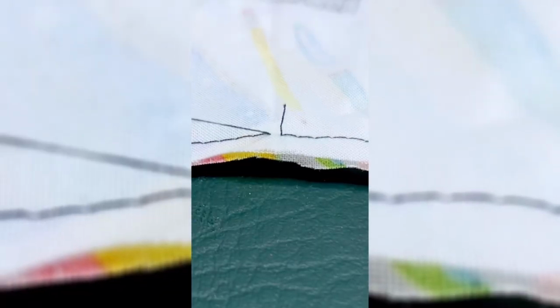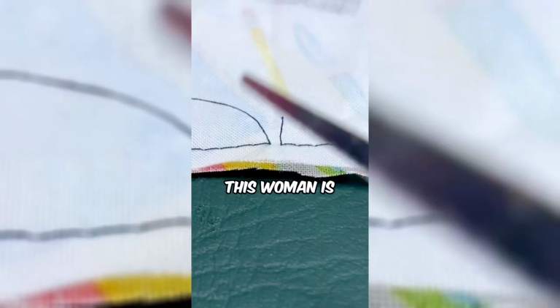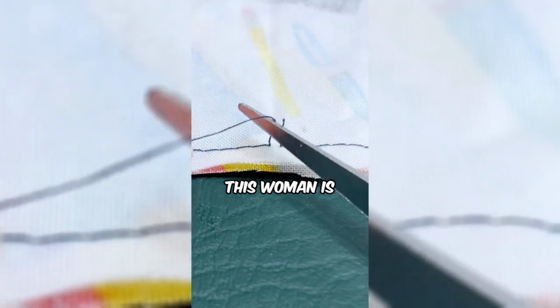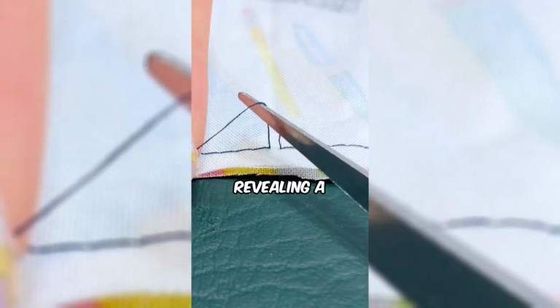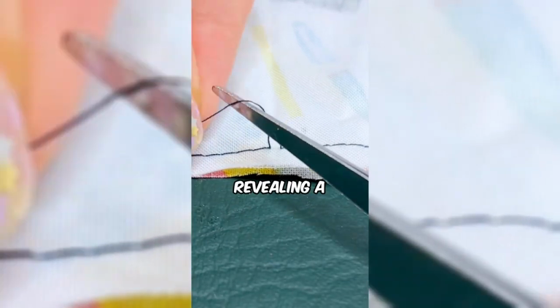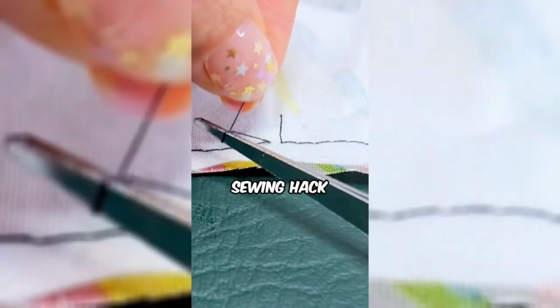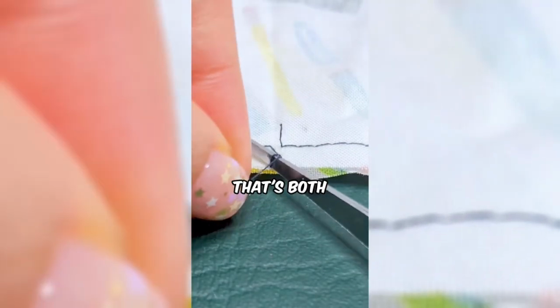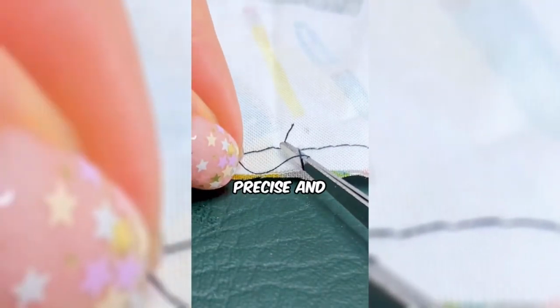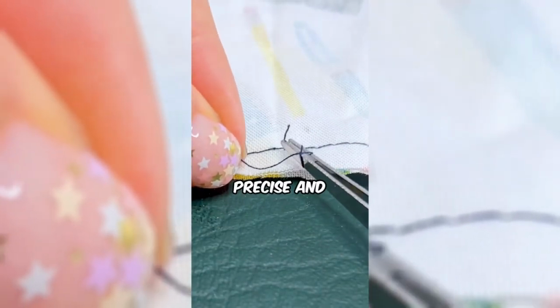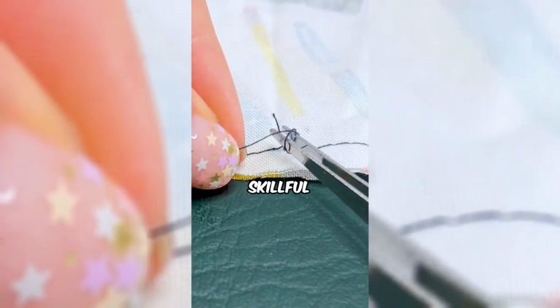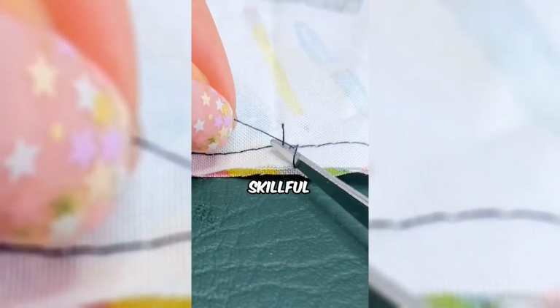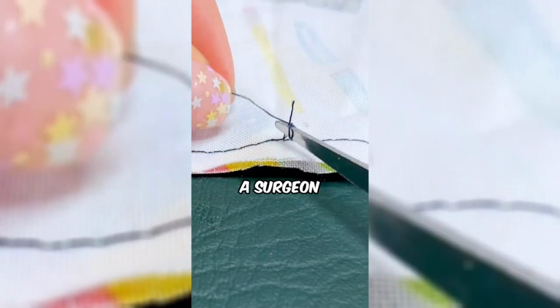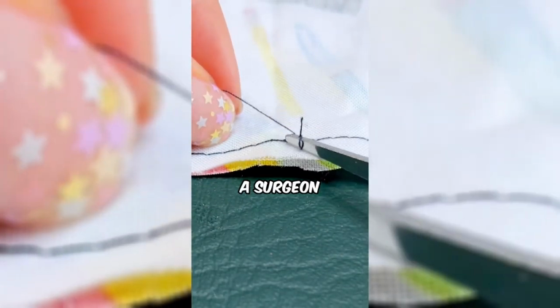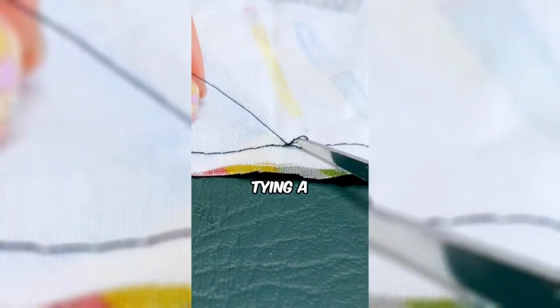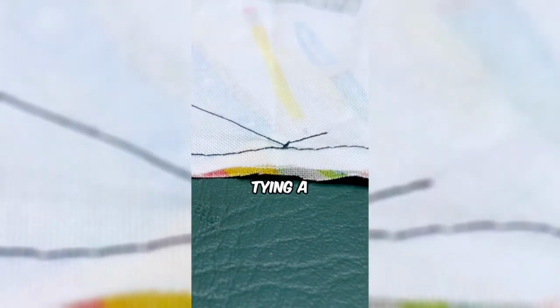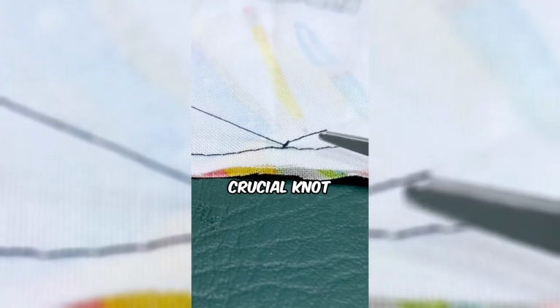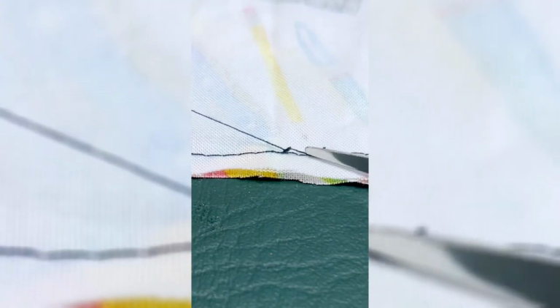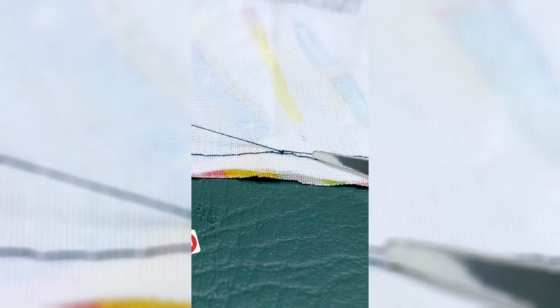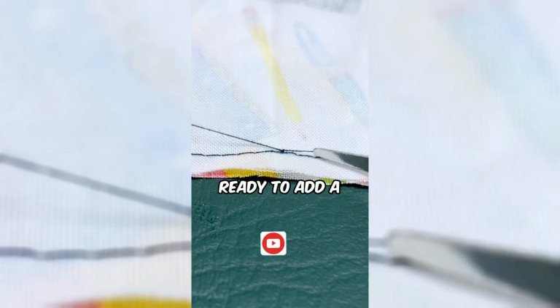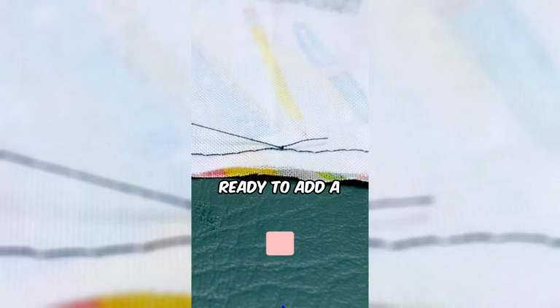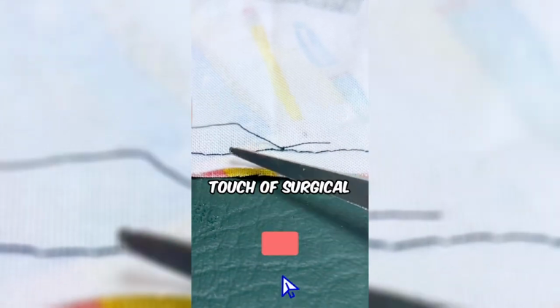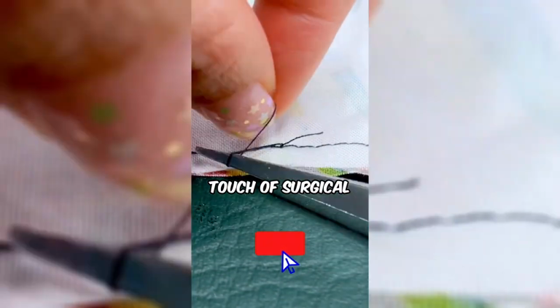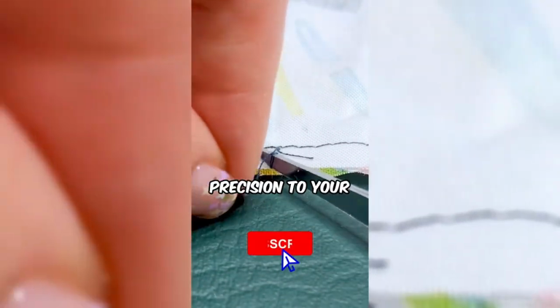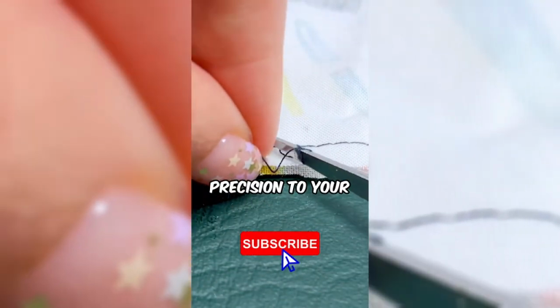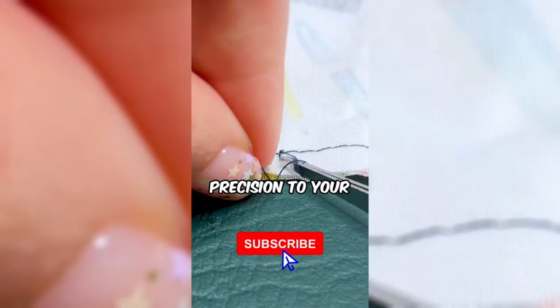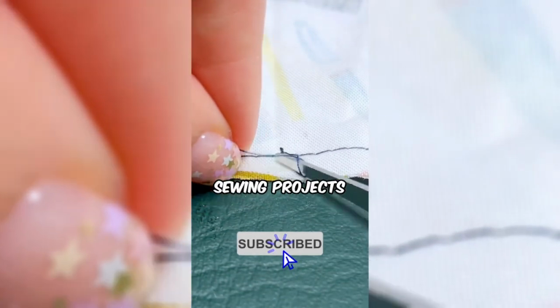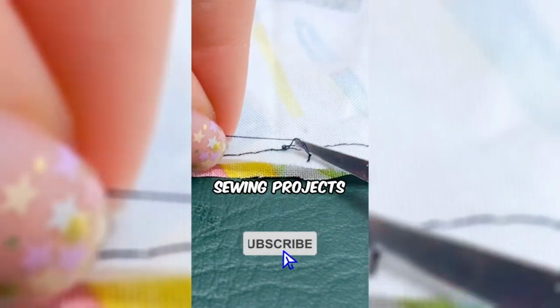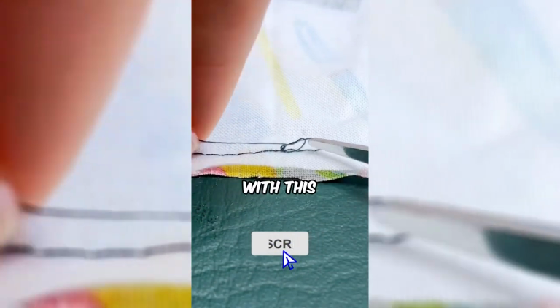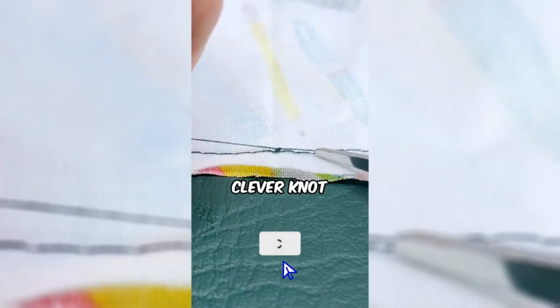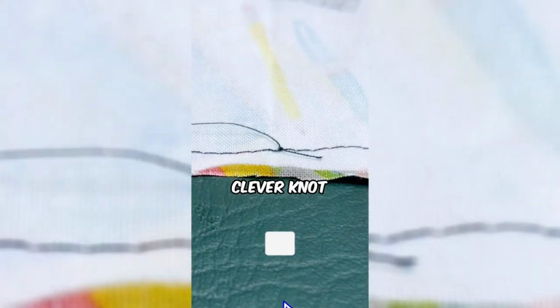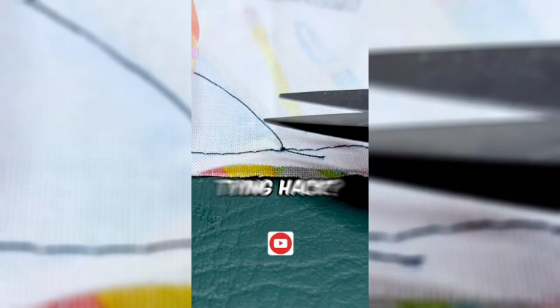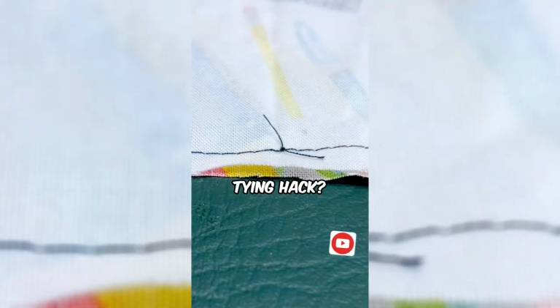This woman is revealing a sewing hack that's both precise and skillful, resembling a surgeon tying a crucial knot. Ready to add a touch of surgical precision to your sewing projects with this clever knot-tying hack?